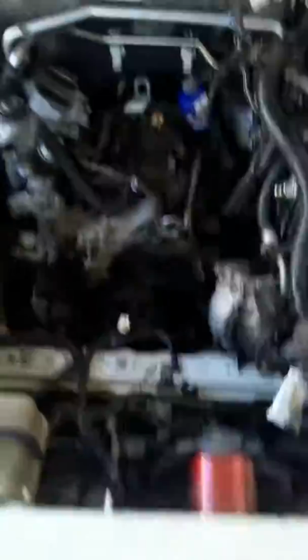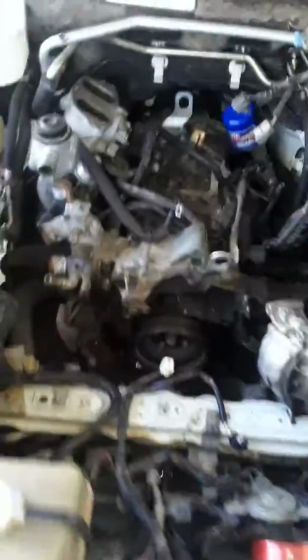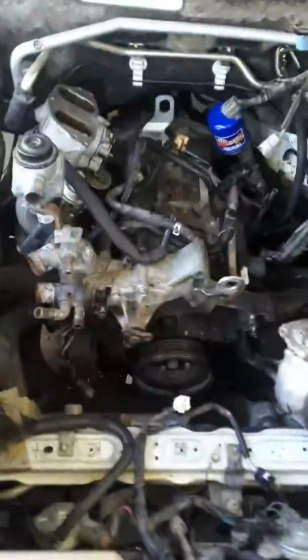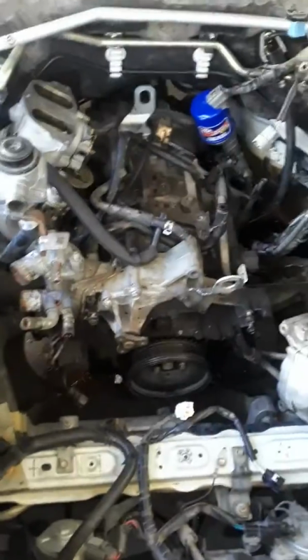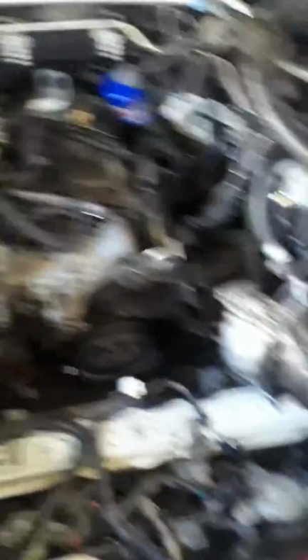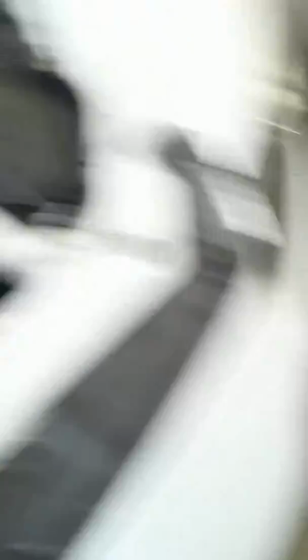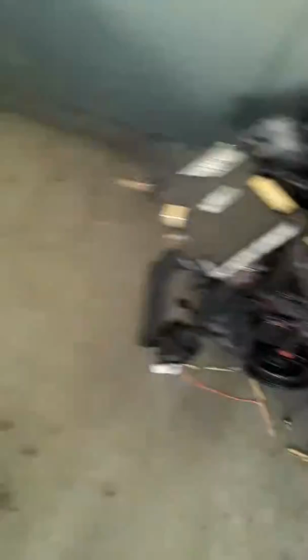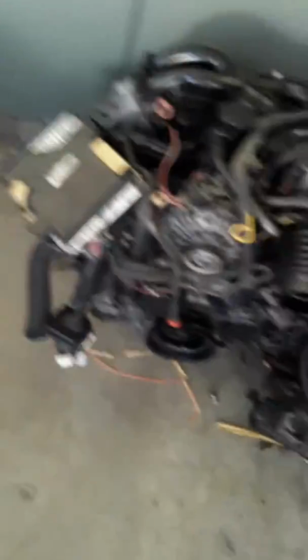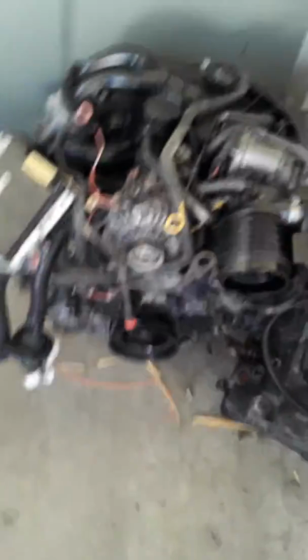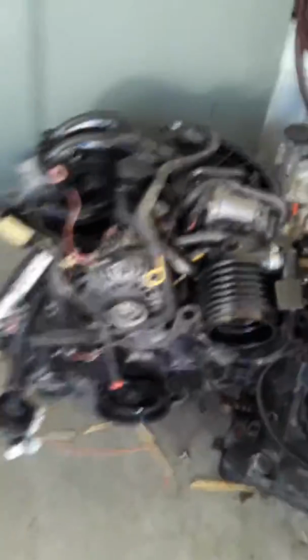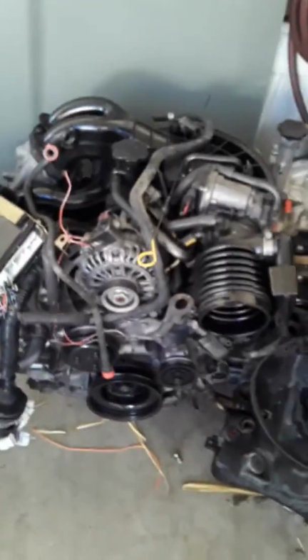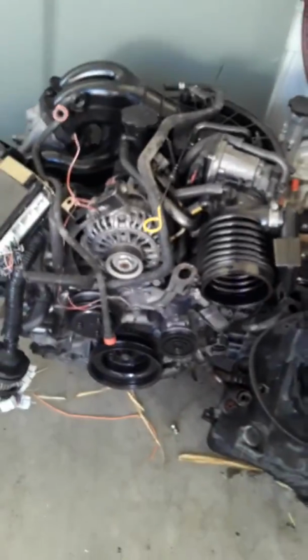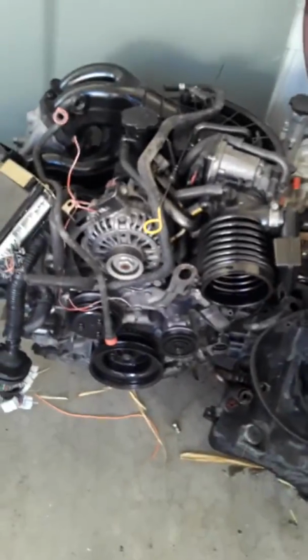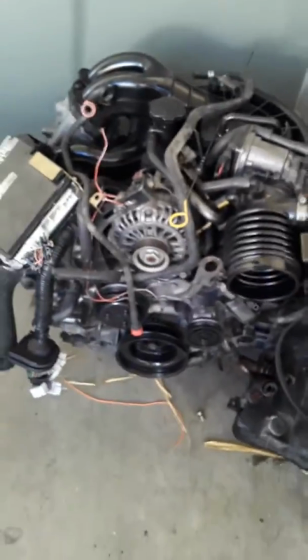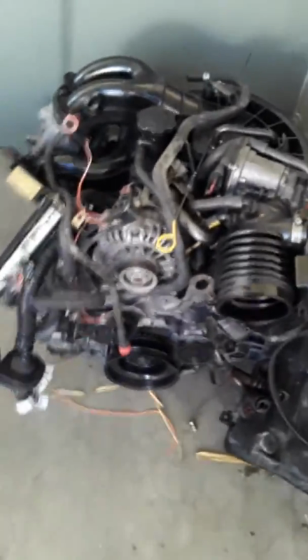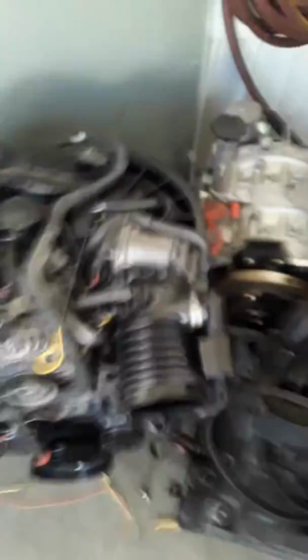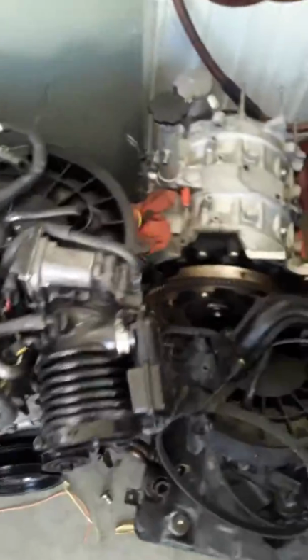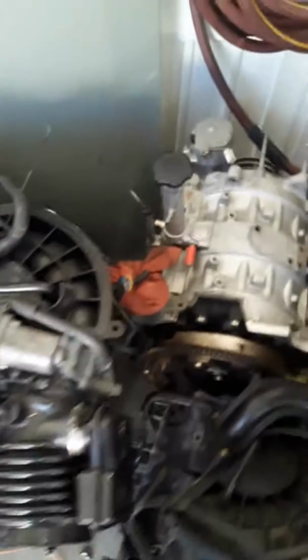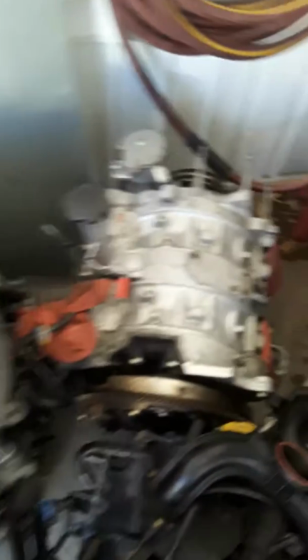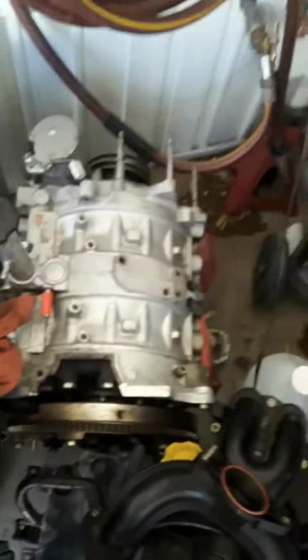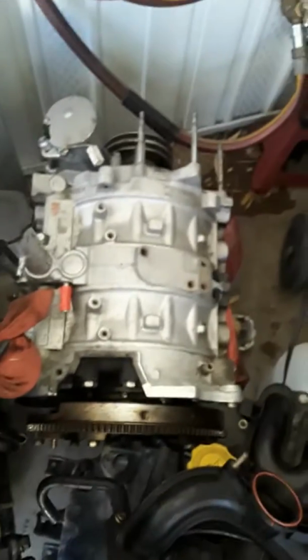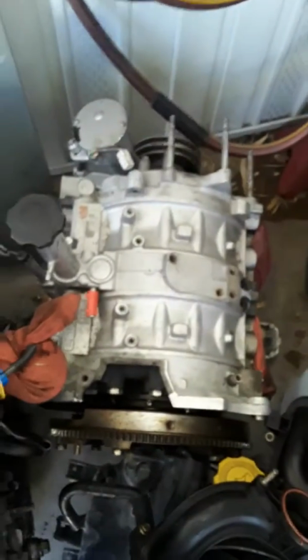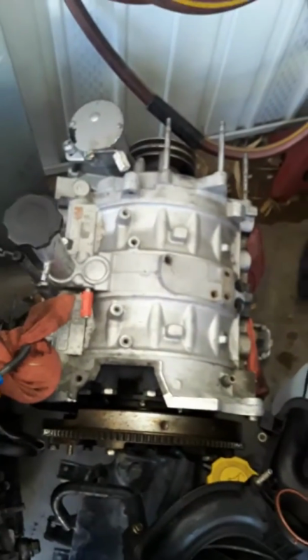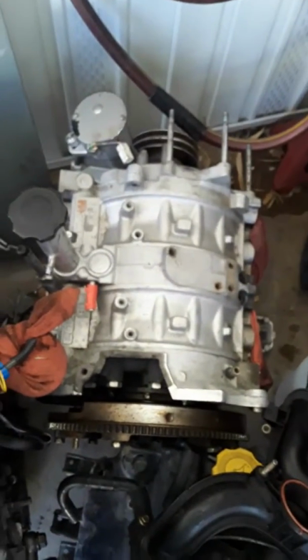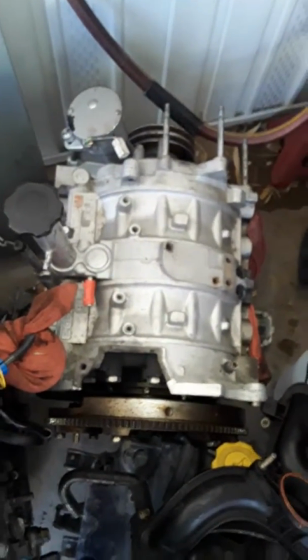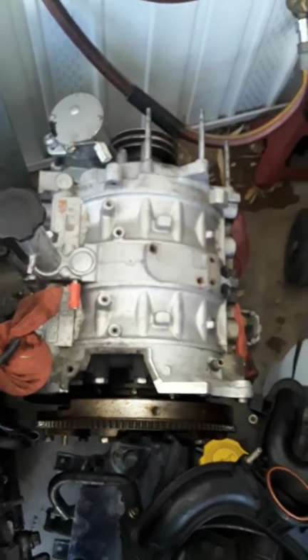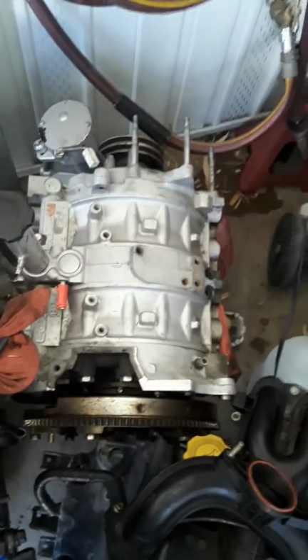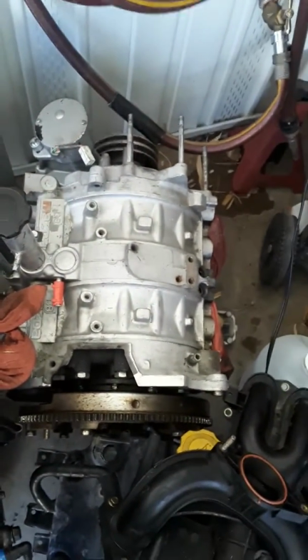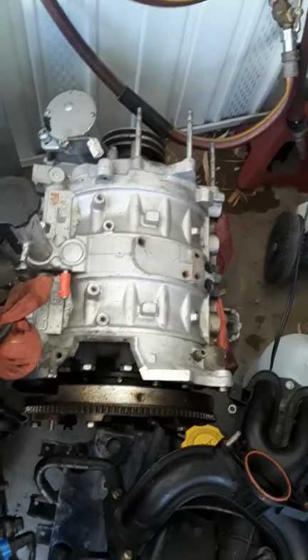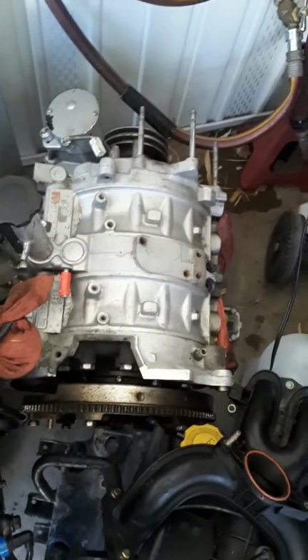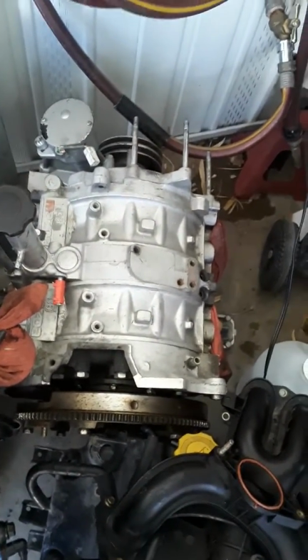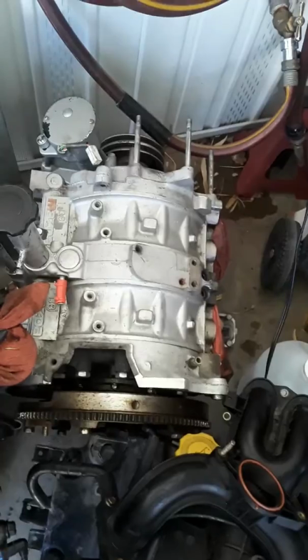the engine is buried all the way back there. That's what the engine looks like complete, and then when you strip it all the way down it pretty much looks like that. And that's actually a 13B out of an FC.